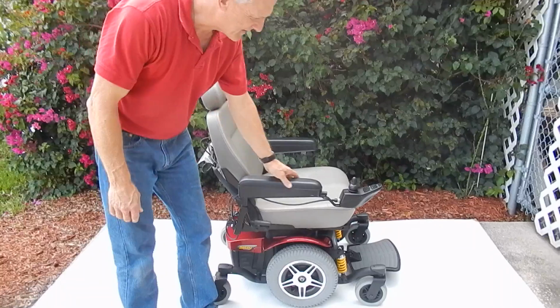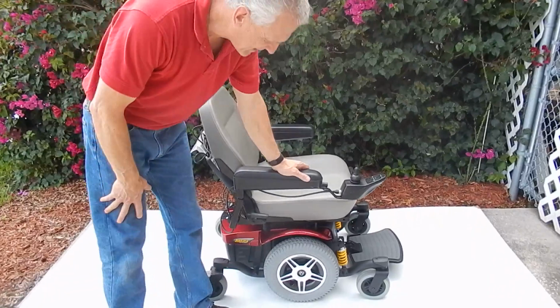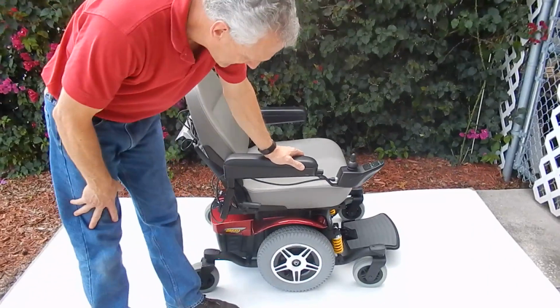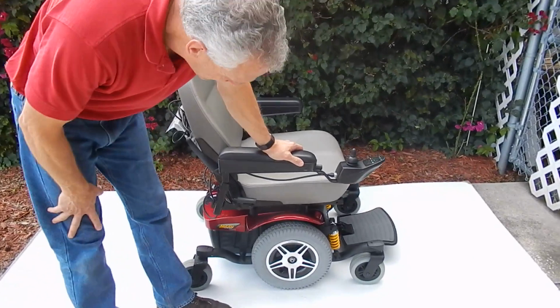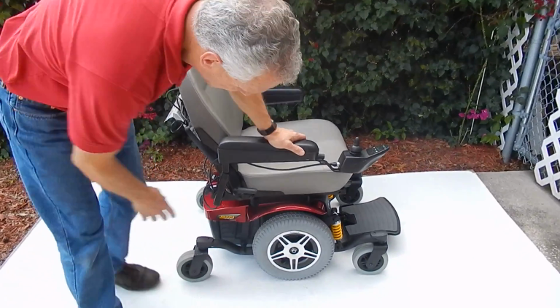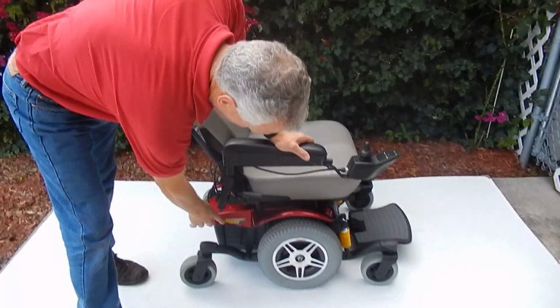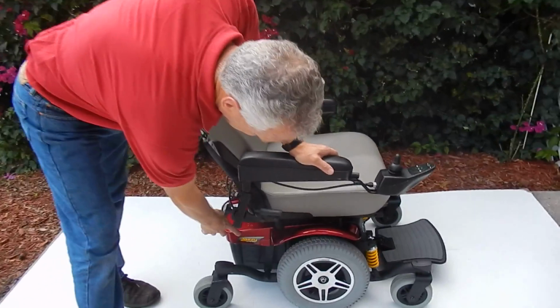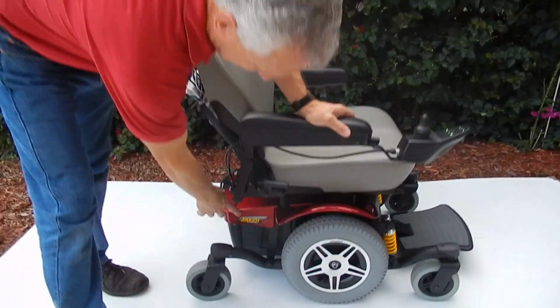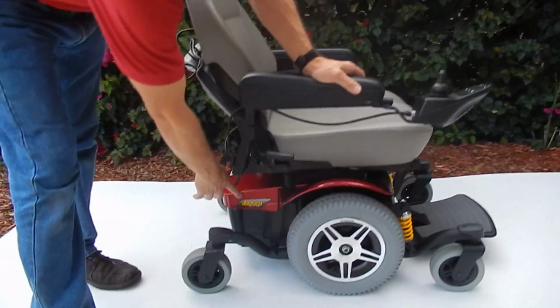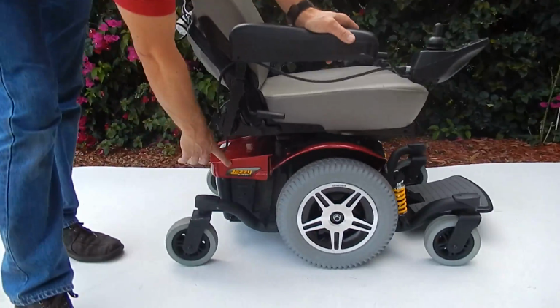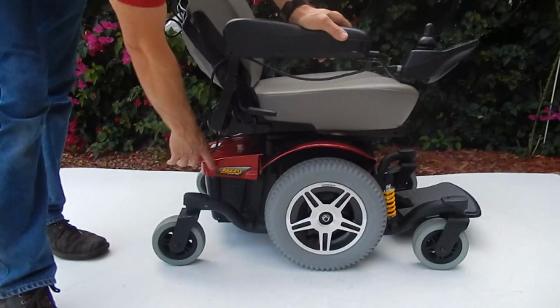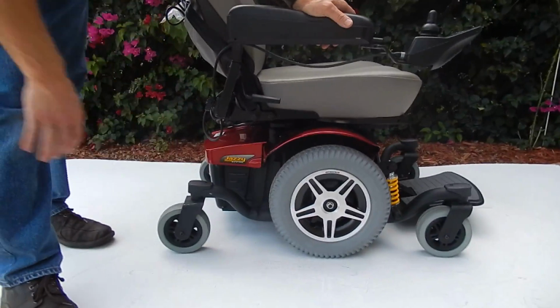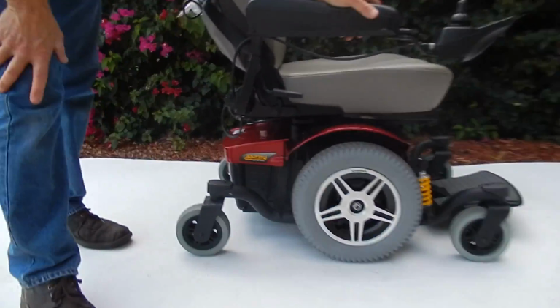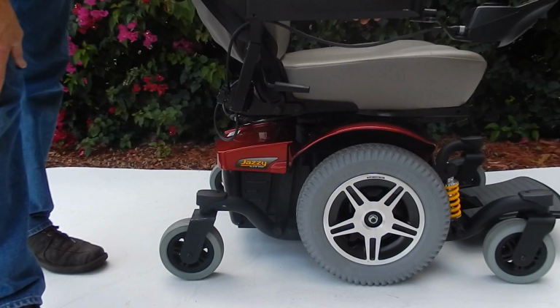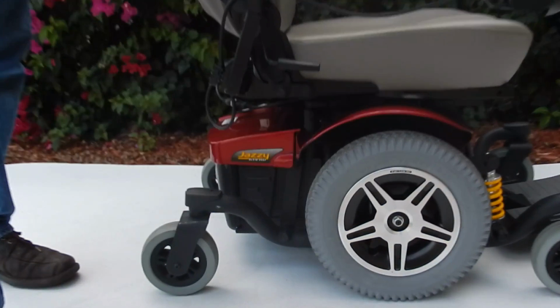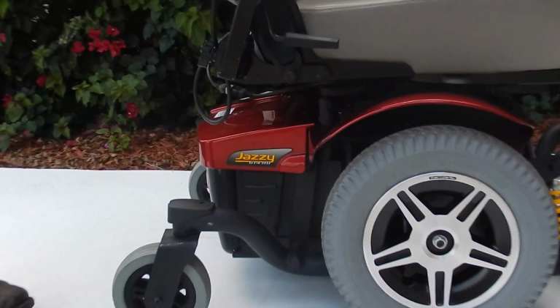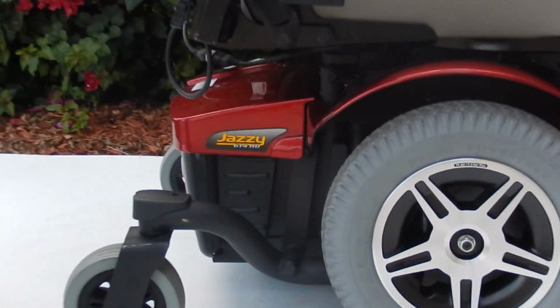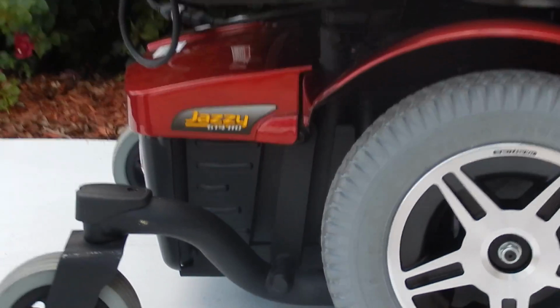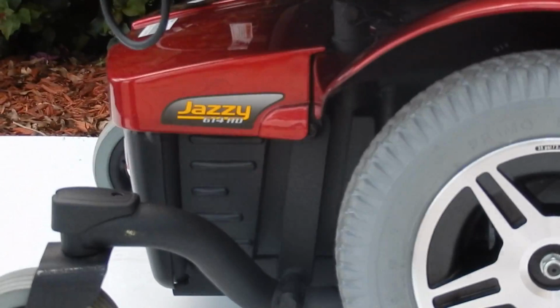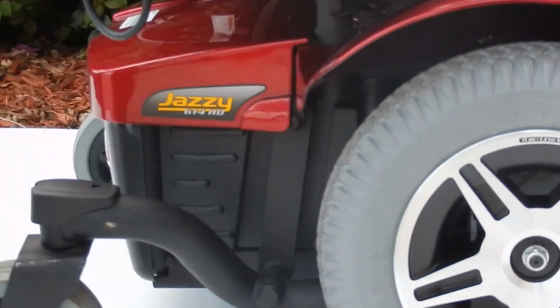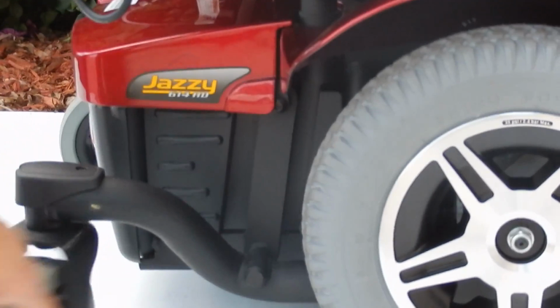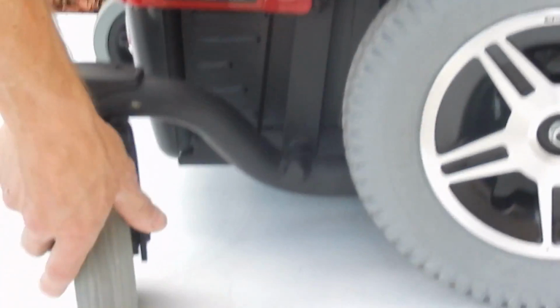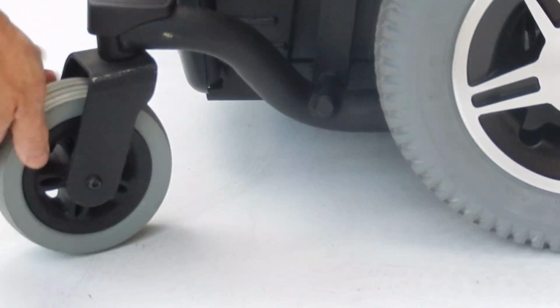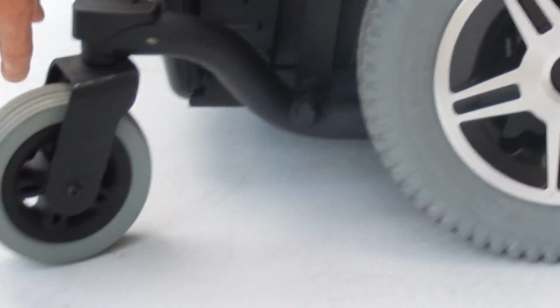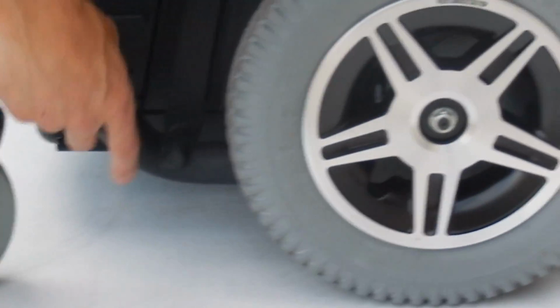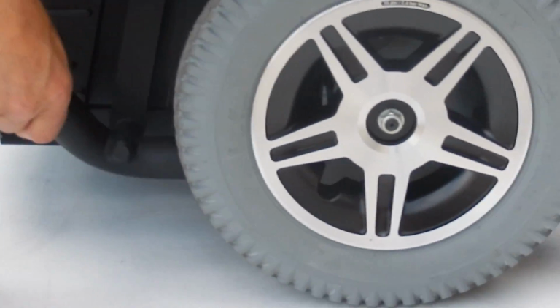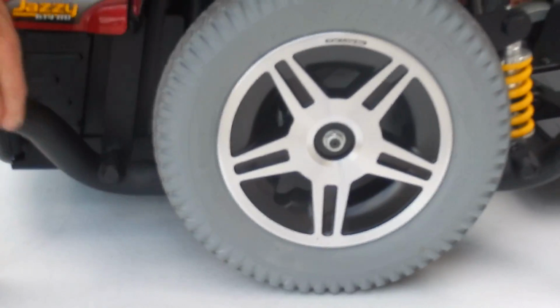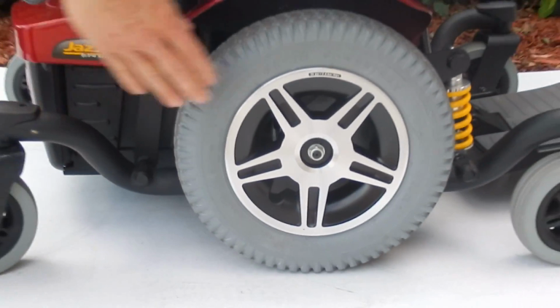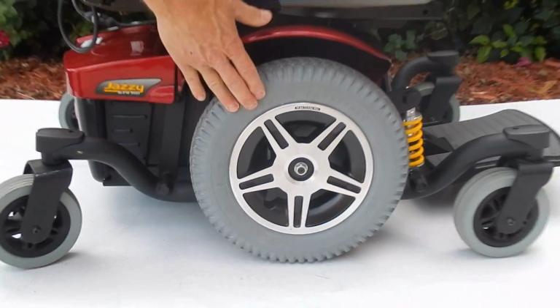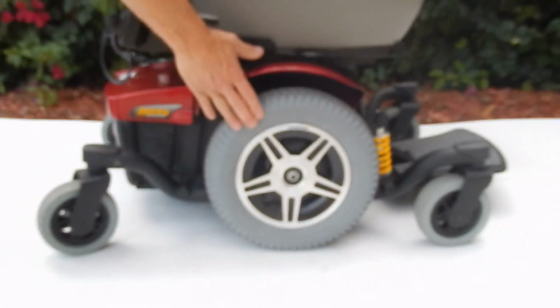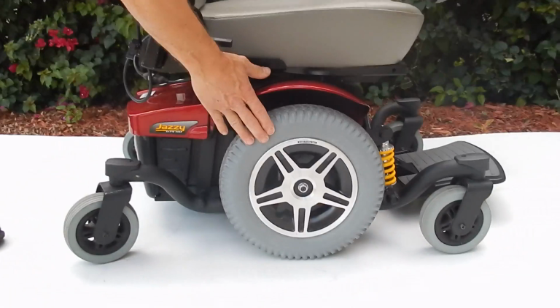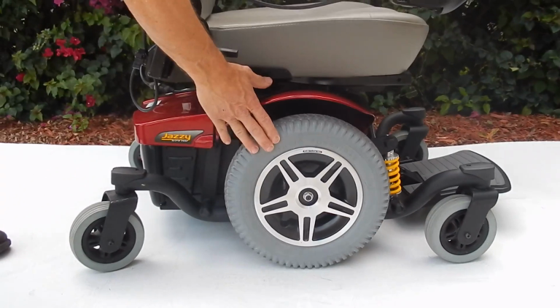This is the Jazzy 614 HD. This chair has a 450 pound weight capability, six wheels on the ground at all times, great suspension, and solid tires all the way around.